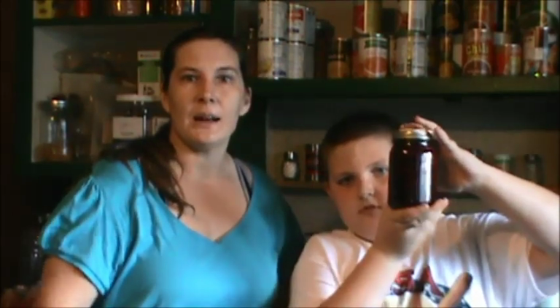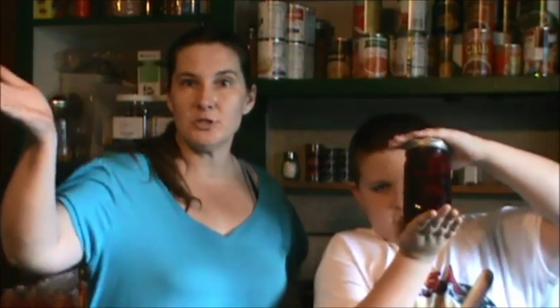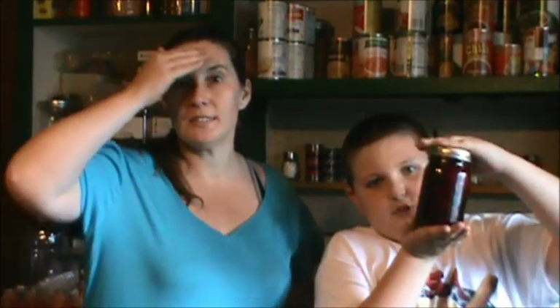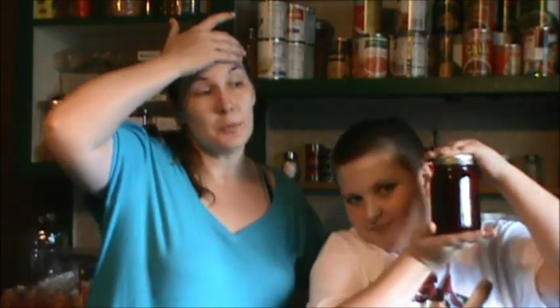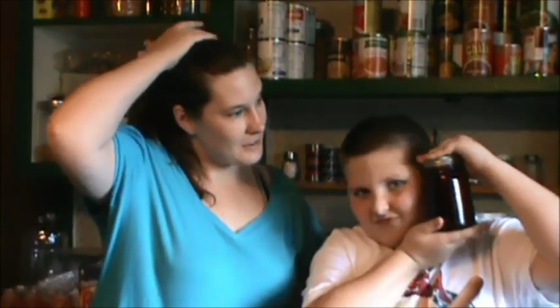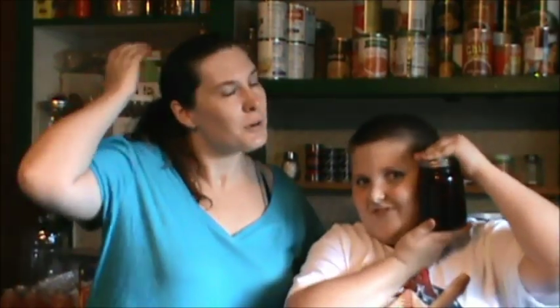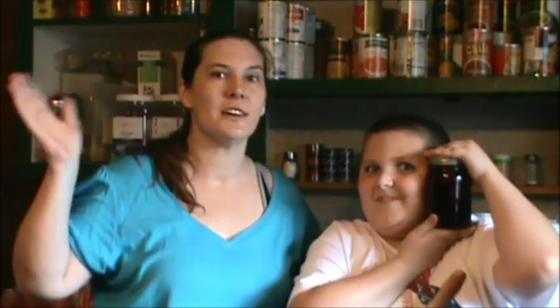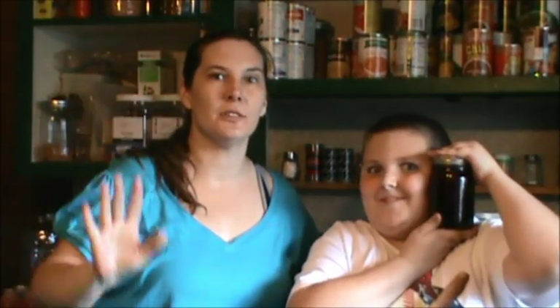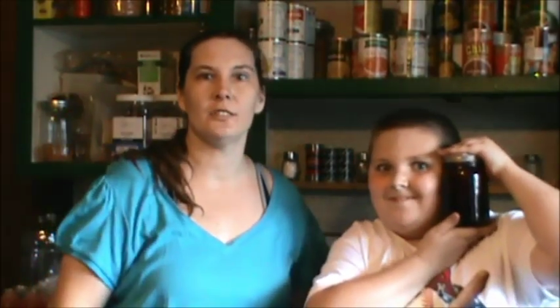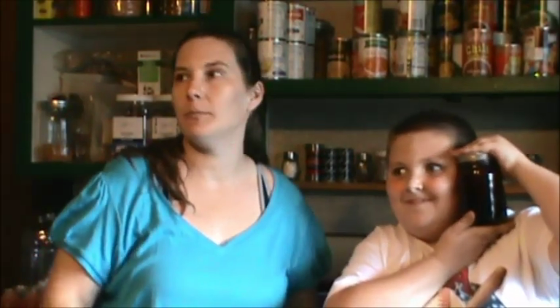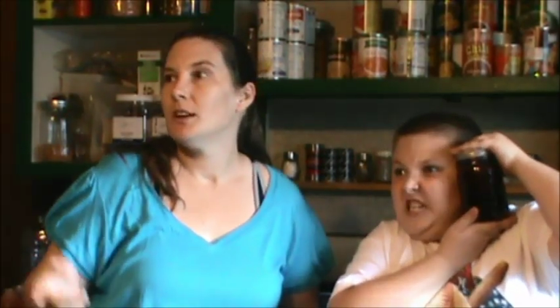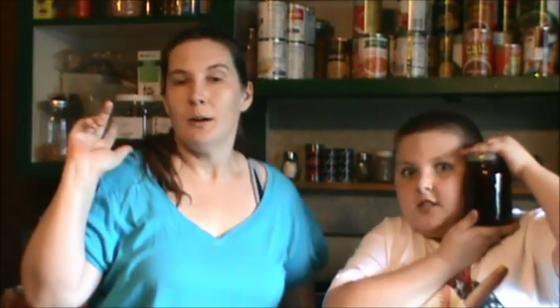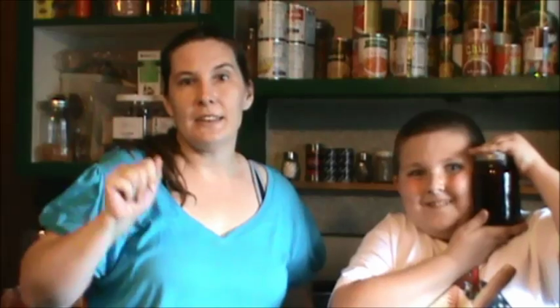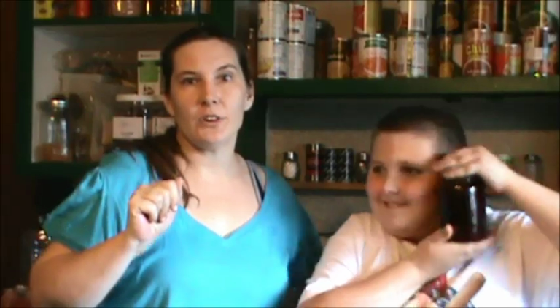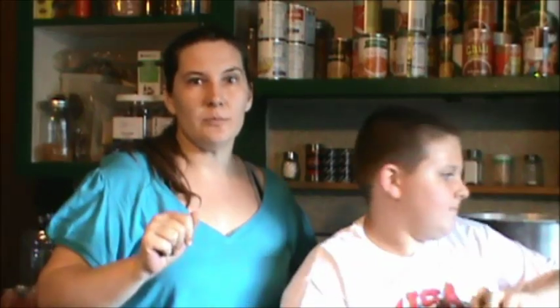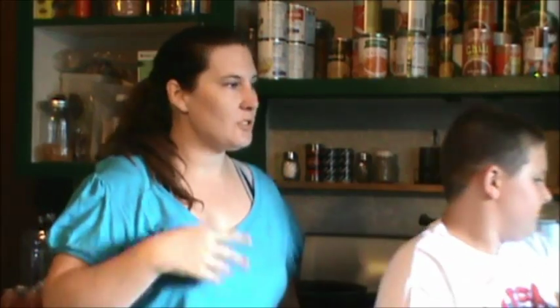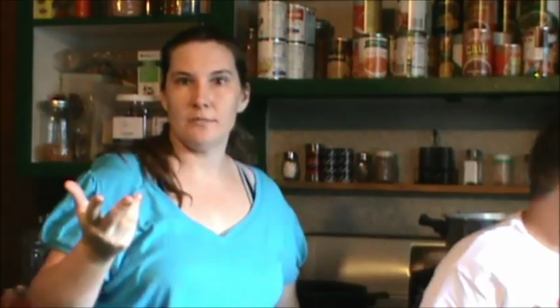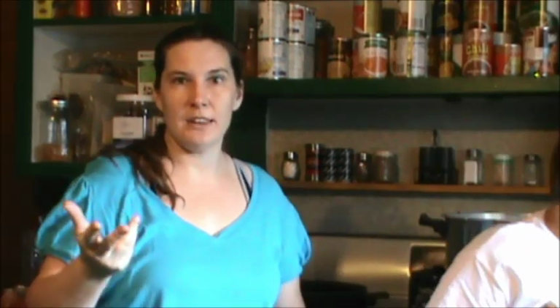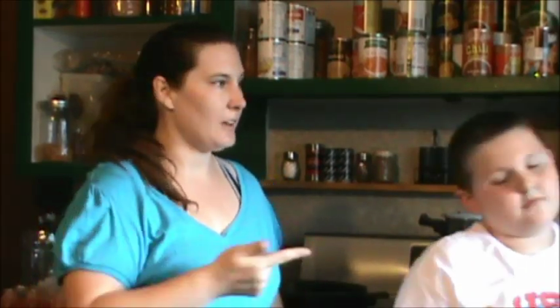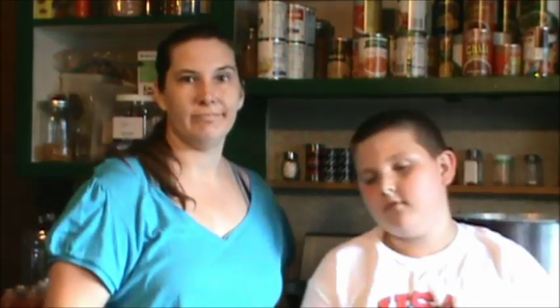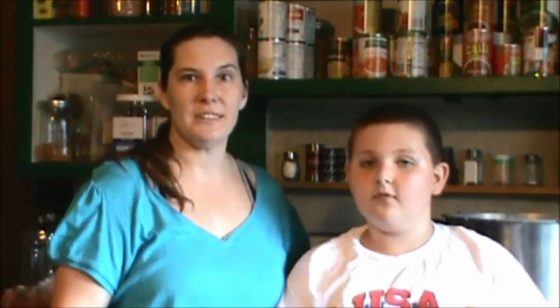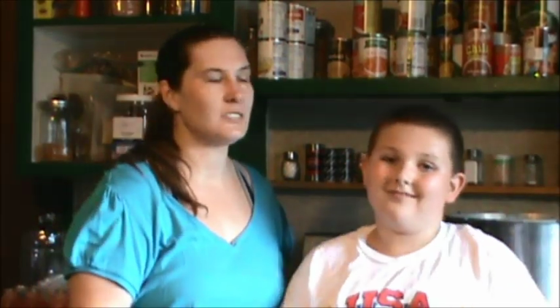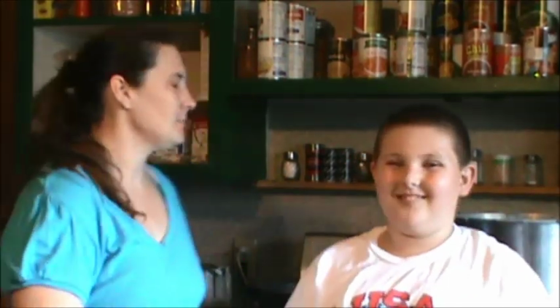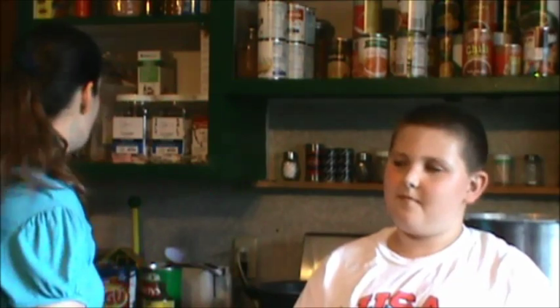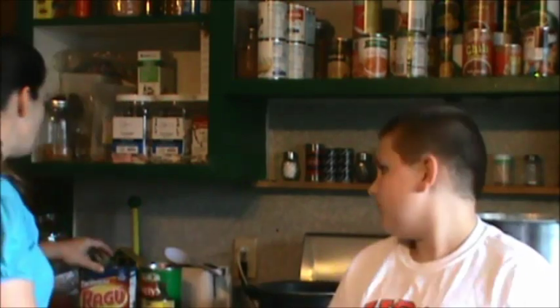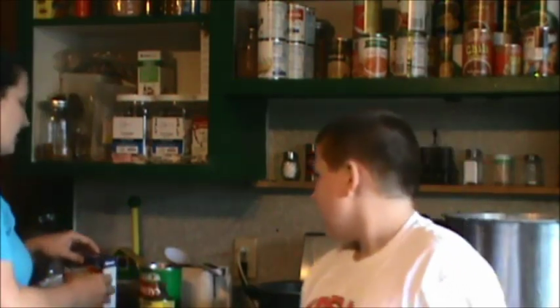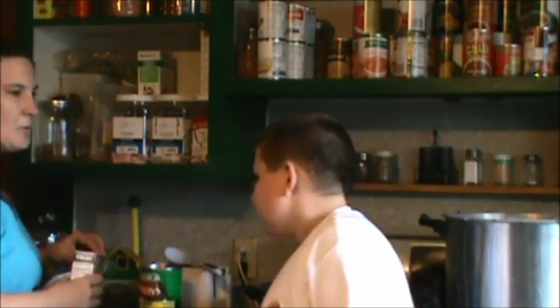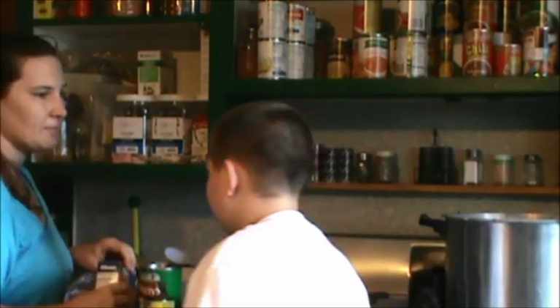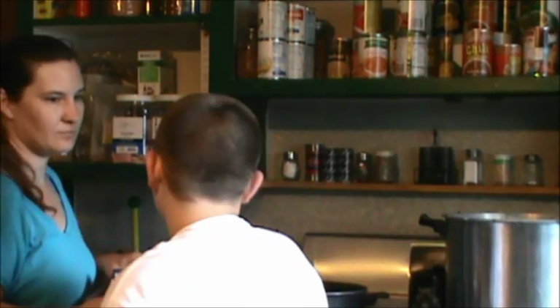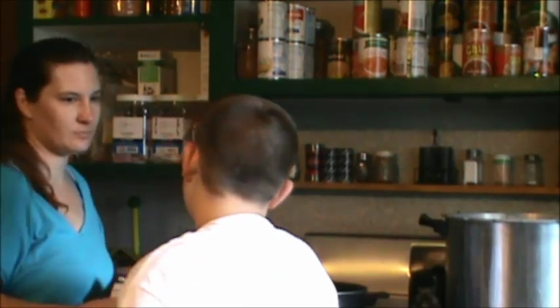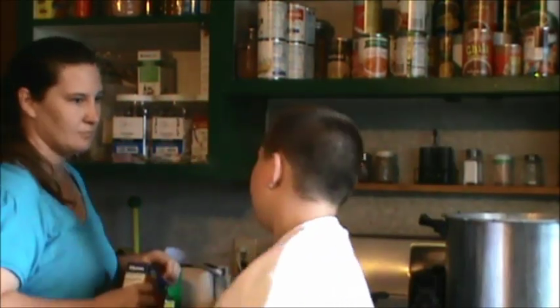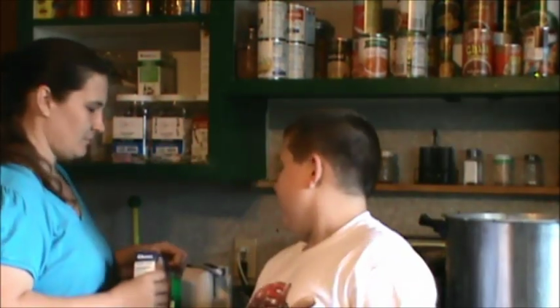I promised you guys I was going to start making things with our jarred meals so that you could see how easy Alex can do it. Okay Alex, what are we making? Johnny Marzetti.